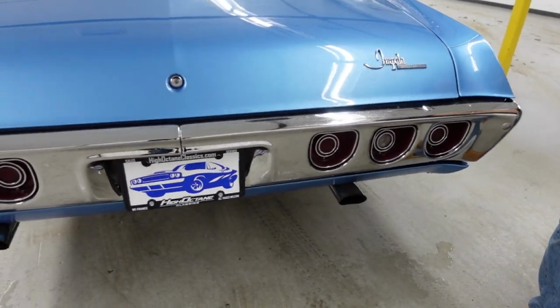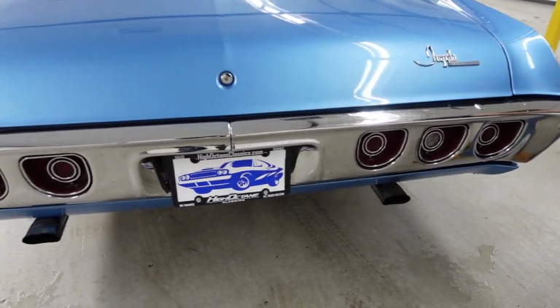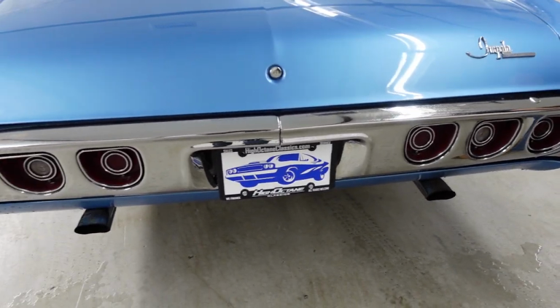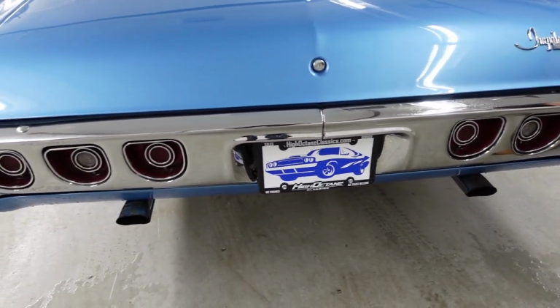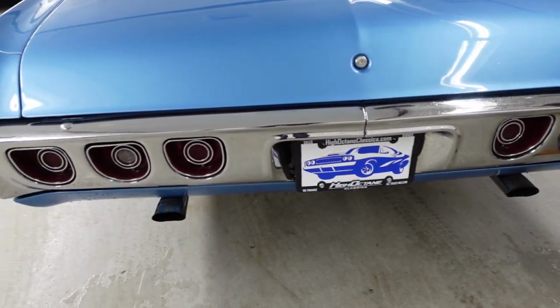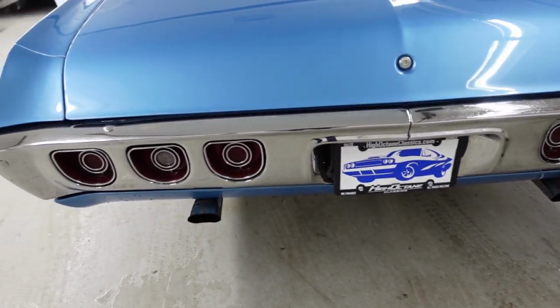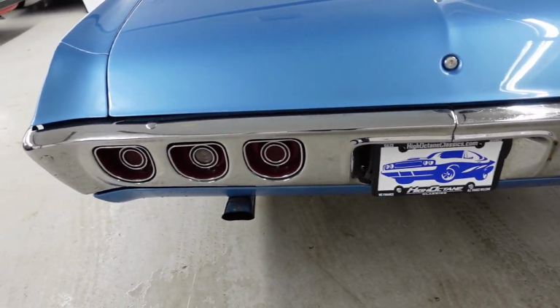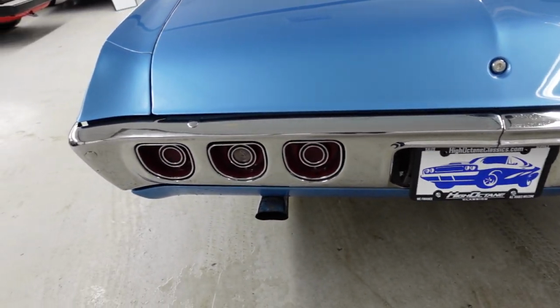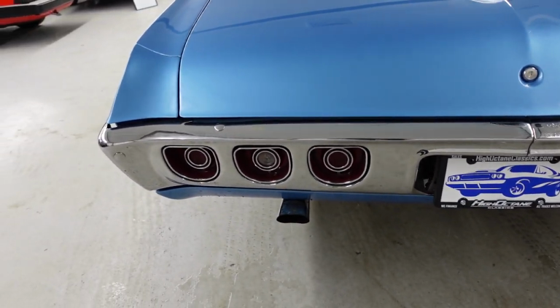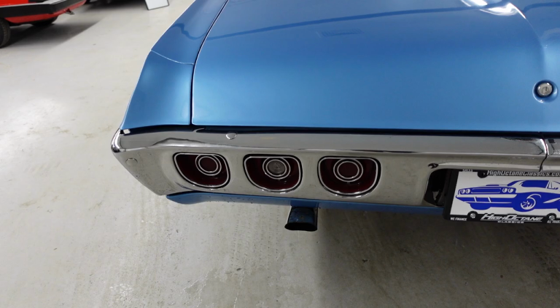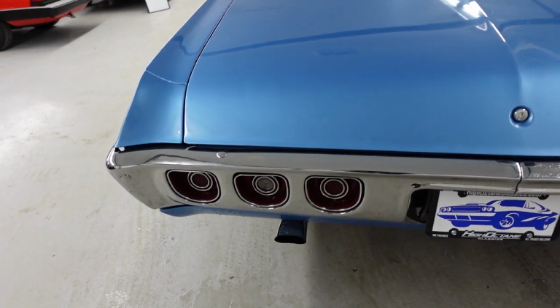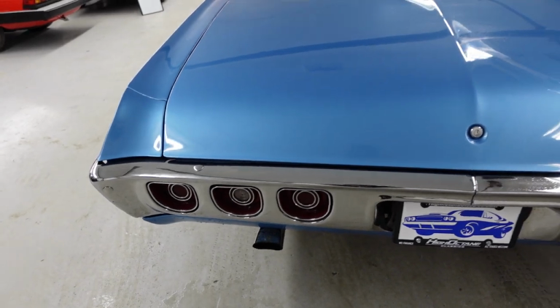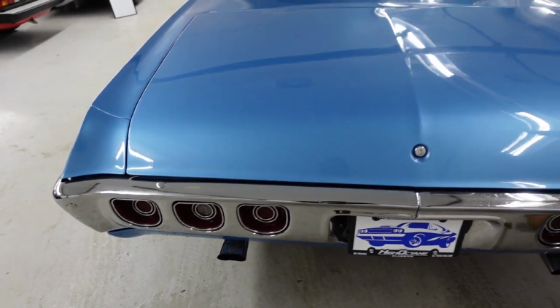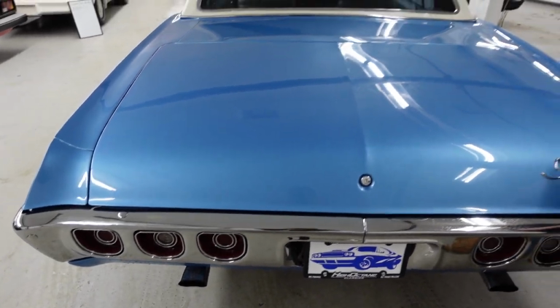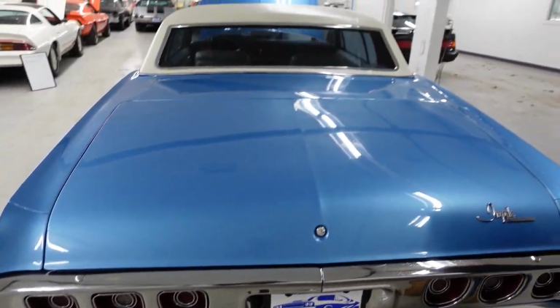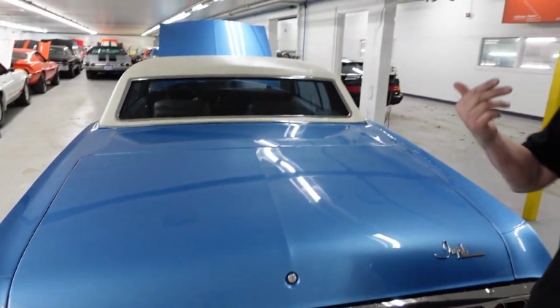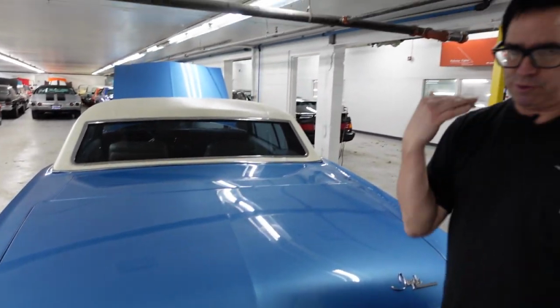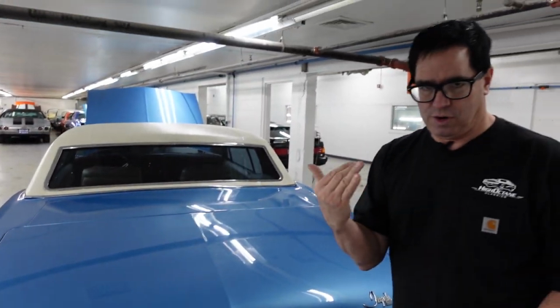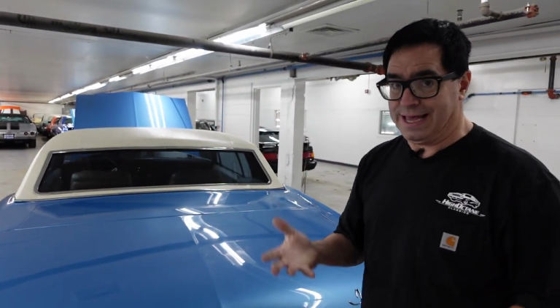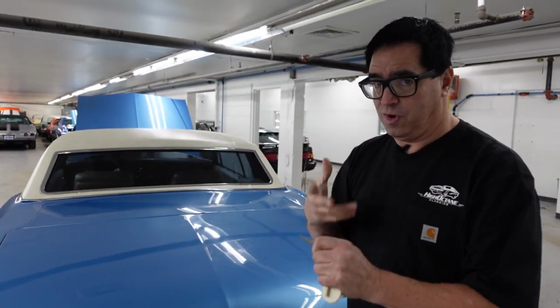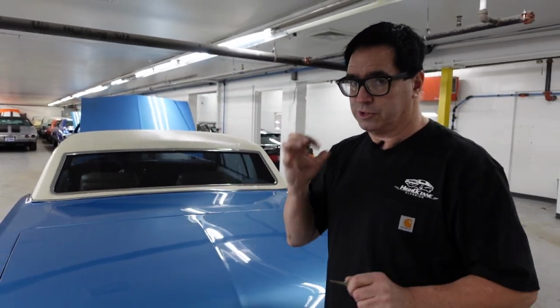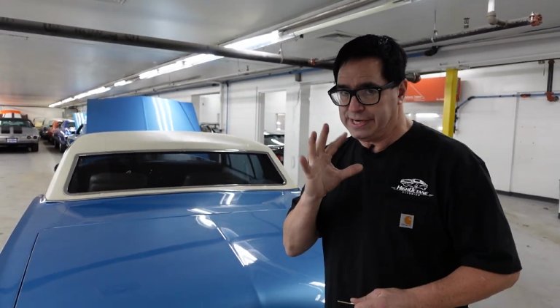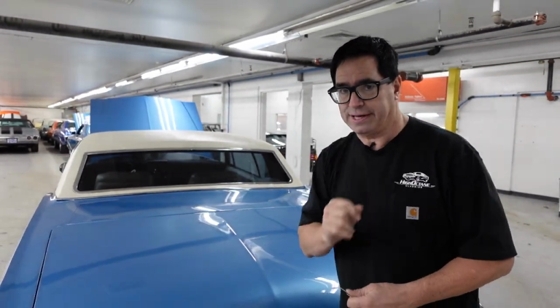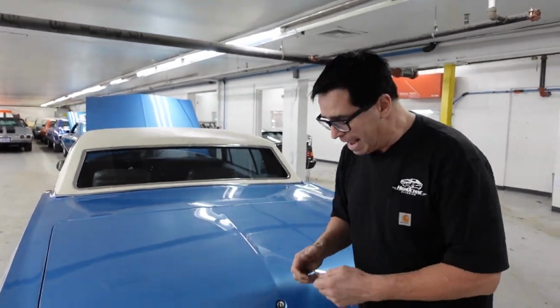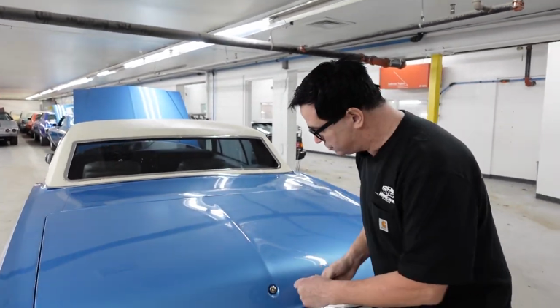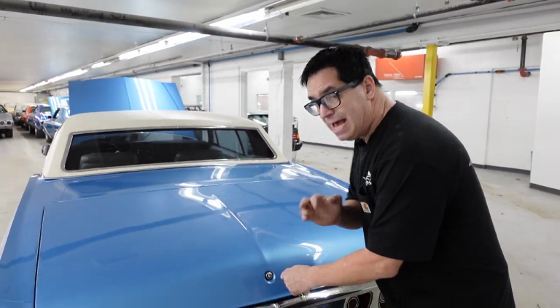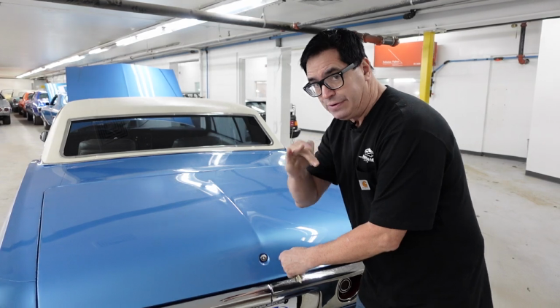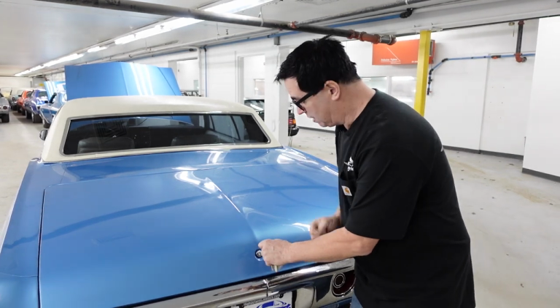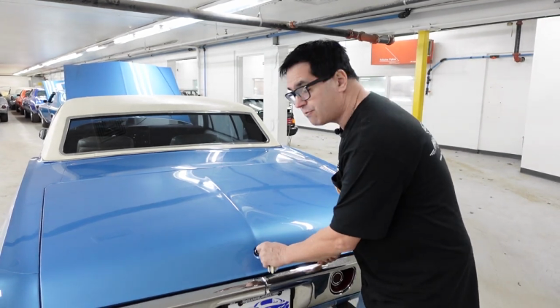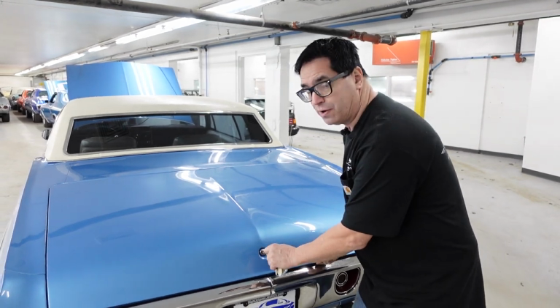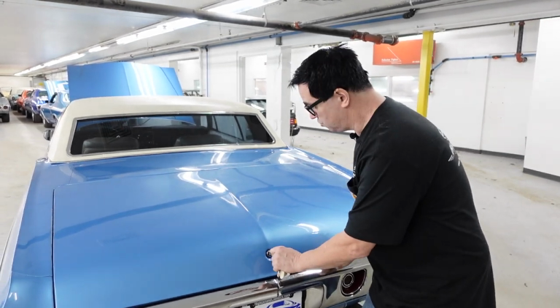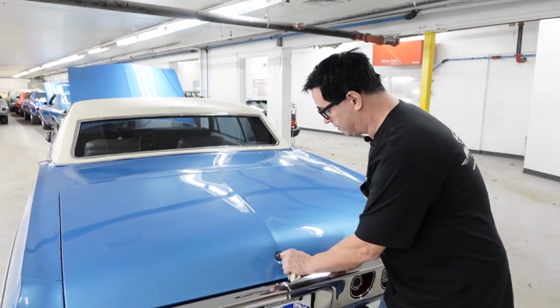This is a 12-bolt rear axle-equipped car, which is to say the big block, the 396, and the 12-bolt go together like a package — heavy-duty stuff from front to rear.